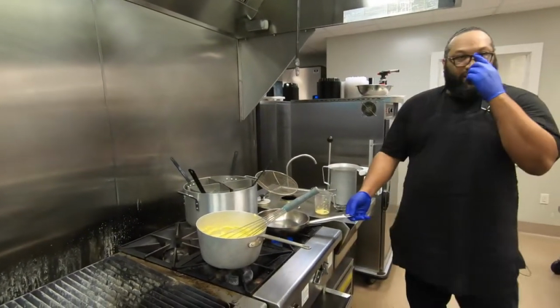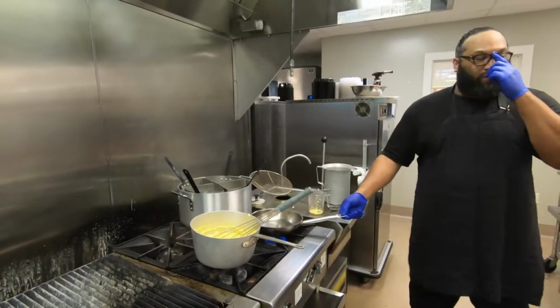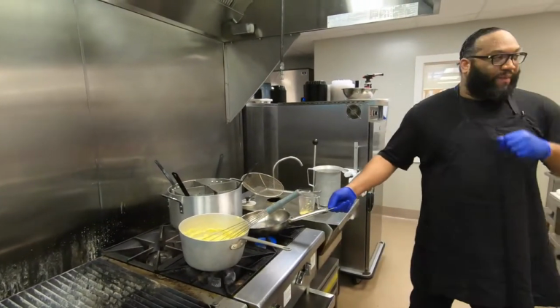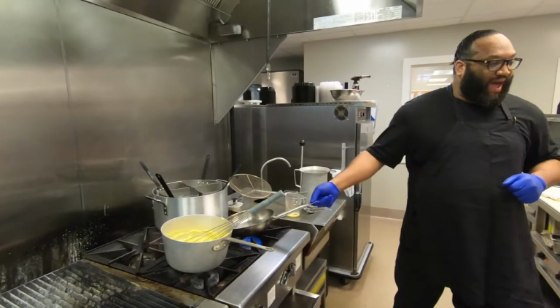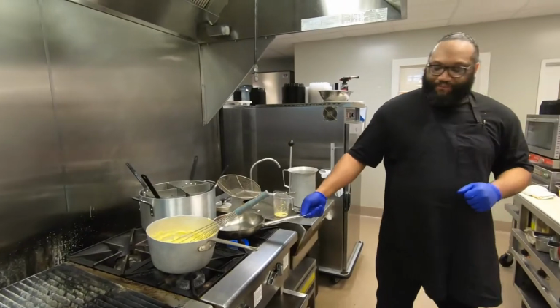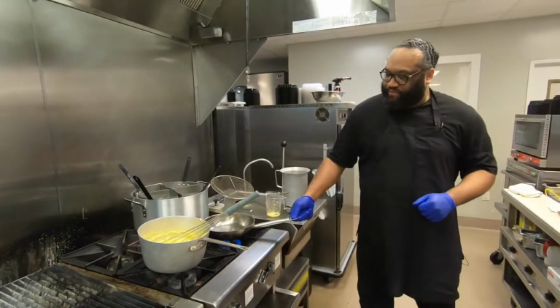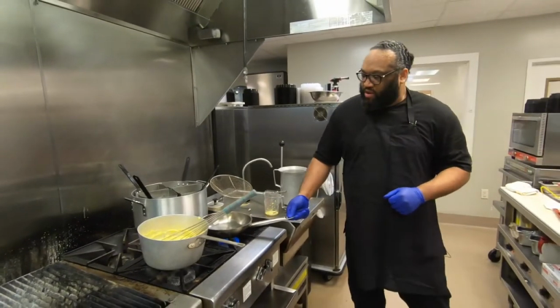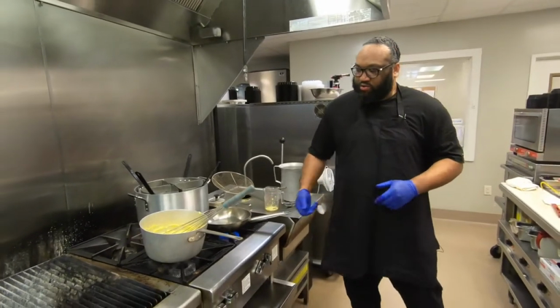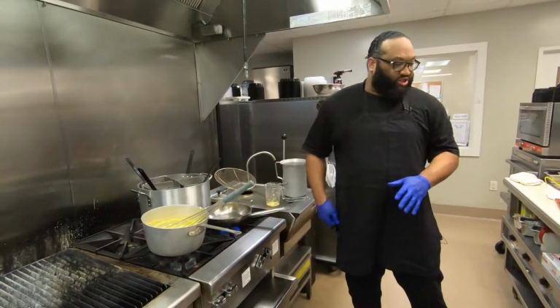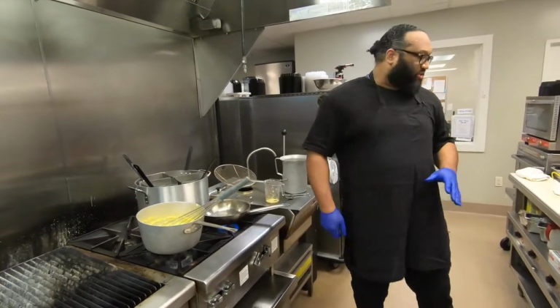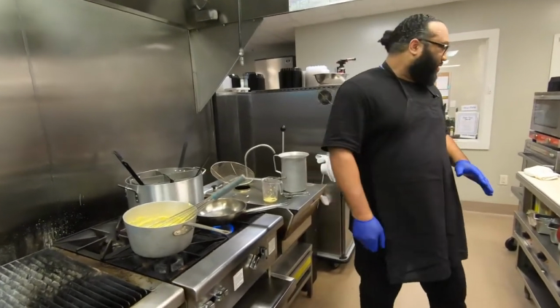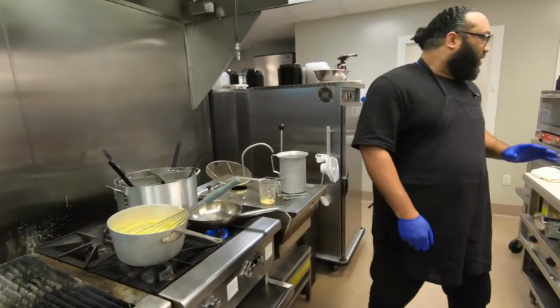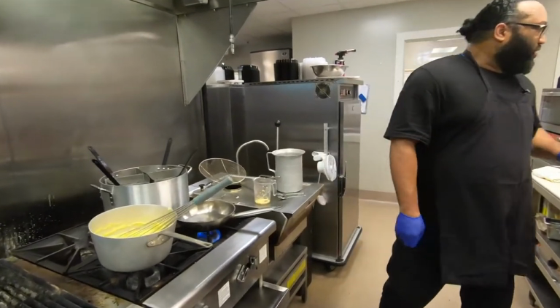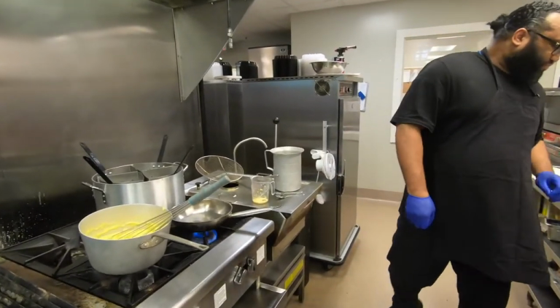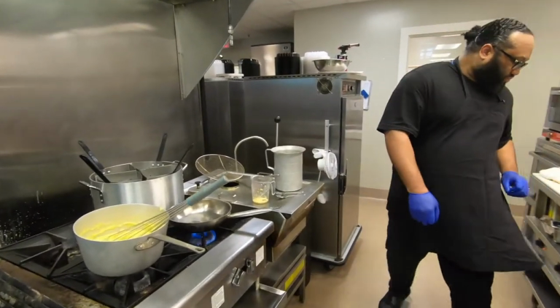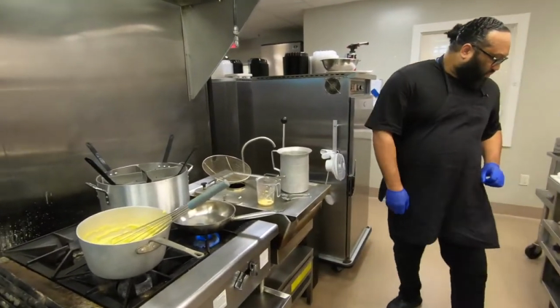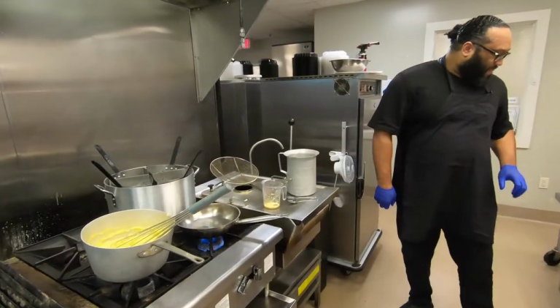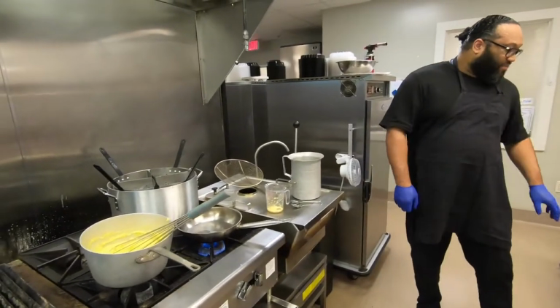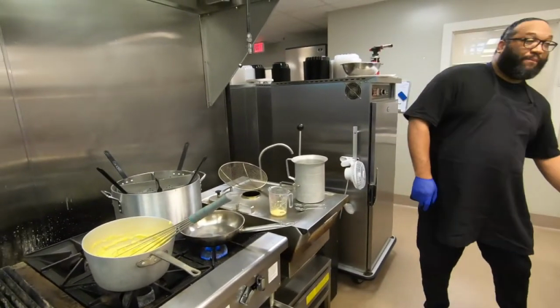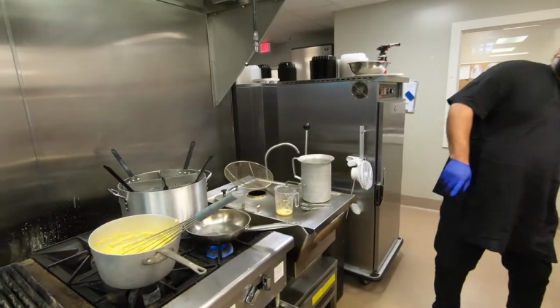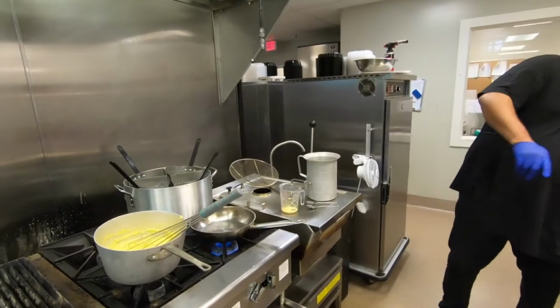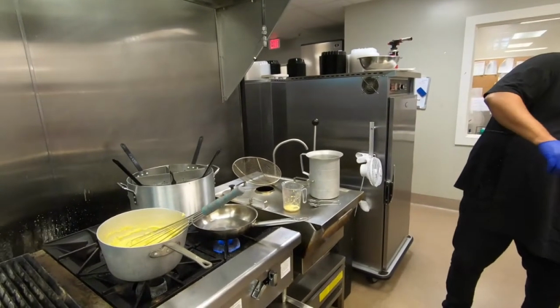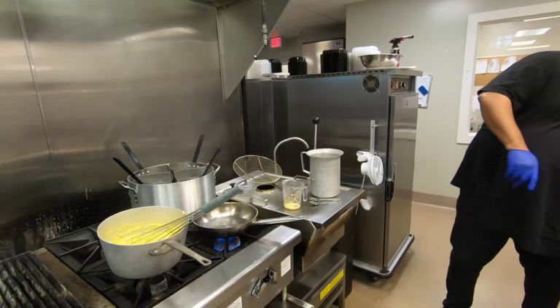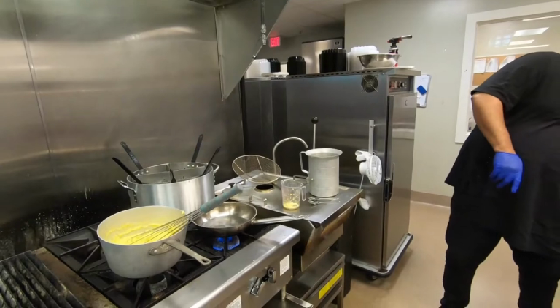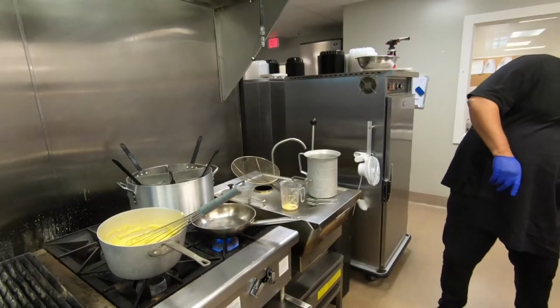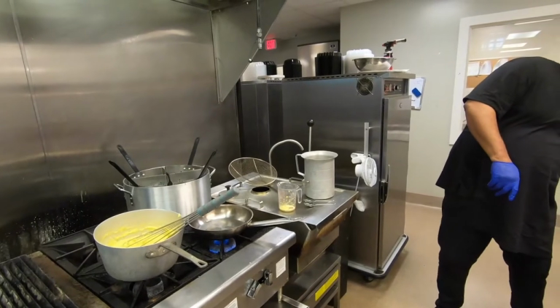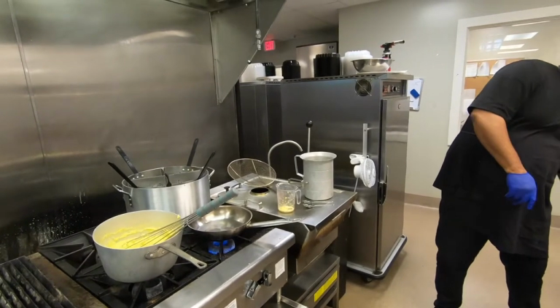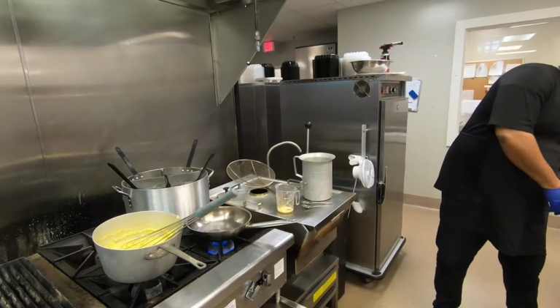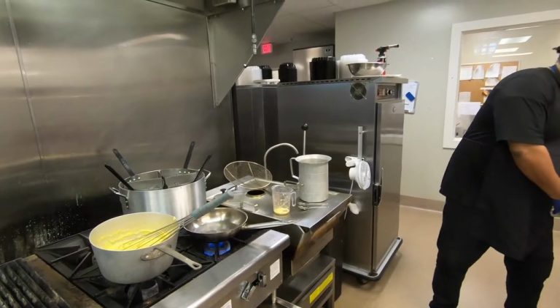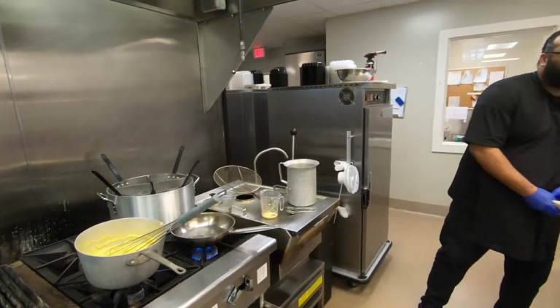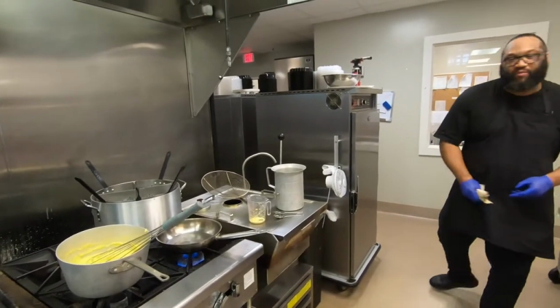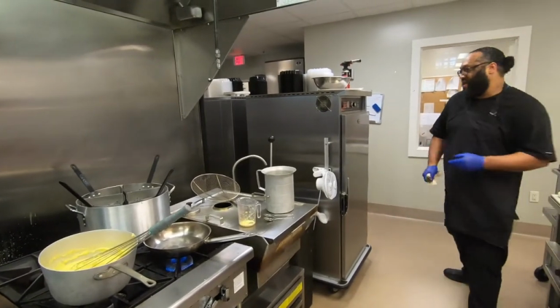Next, we'll get our pan hot to sauté, and then I'm going to step aside and go to the back and check out the Cornish hen — see where we're at with that.